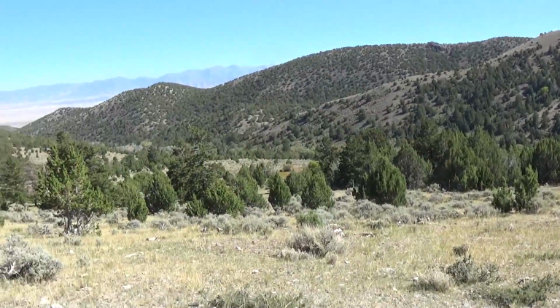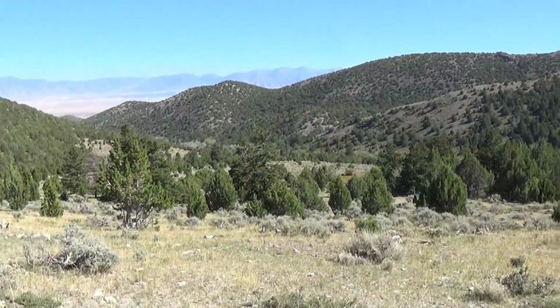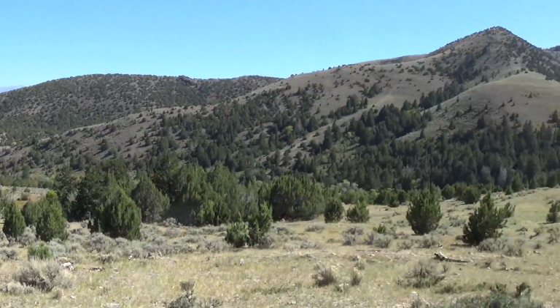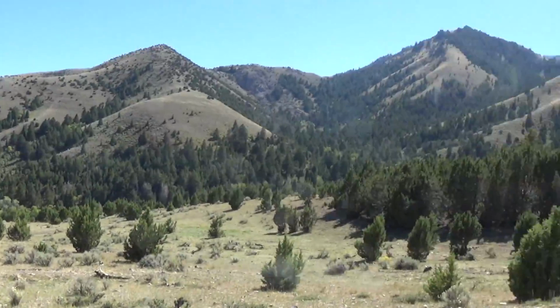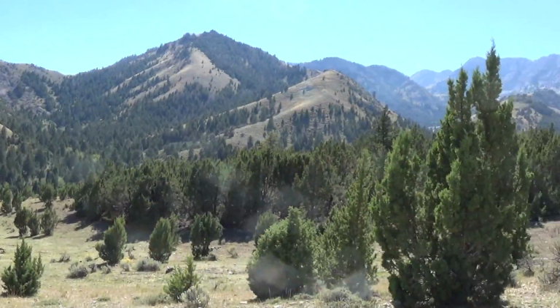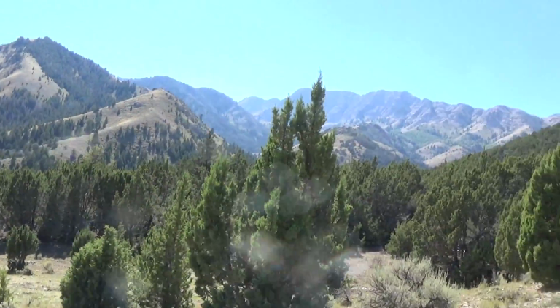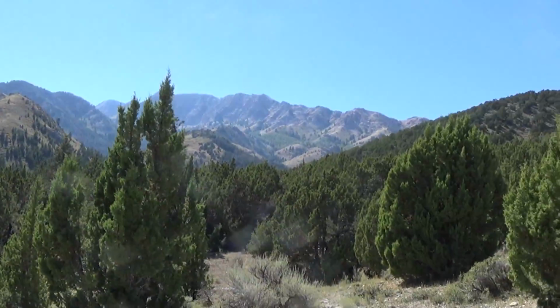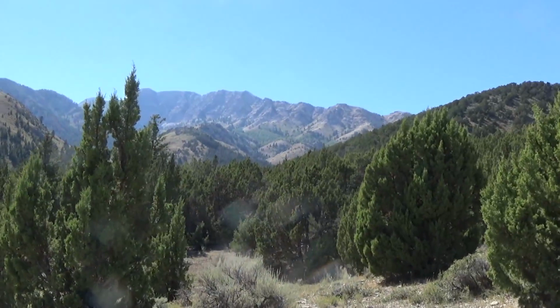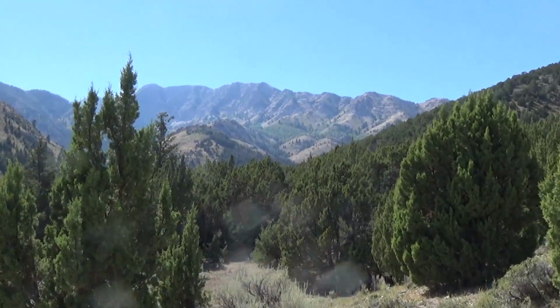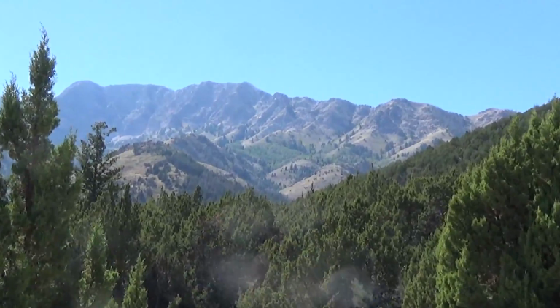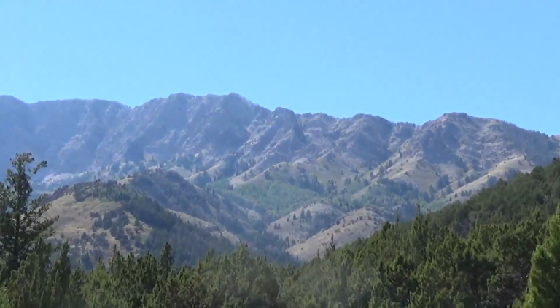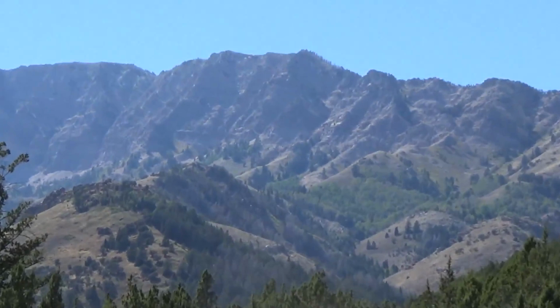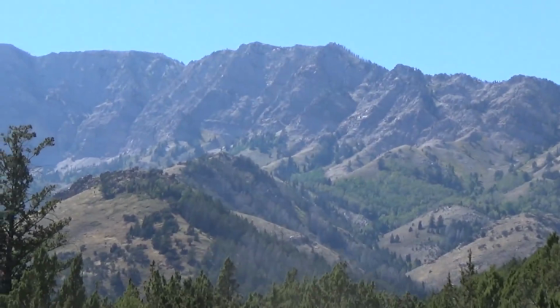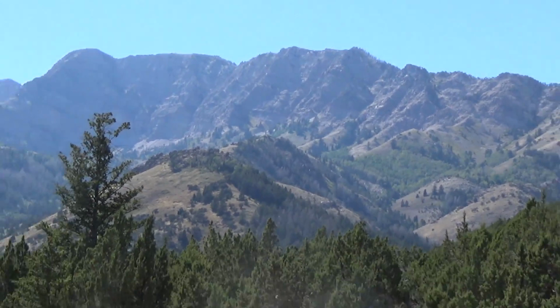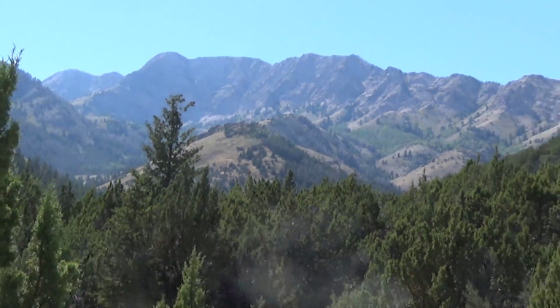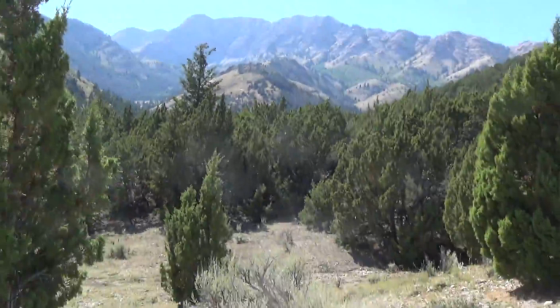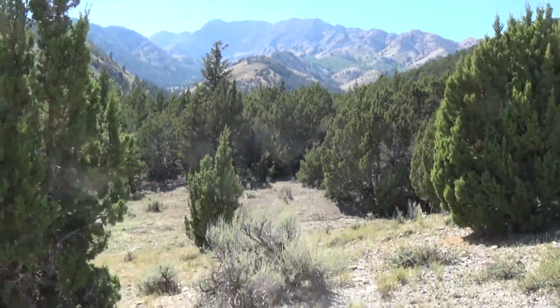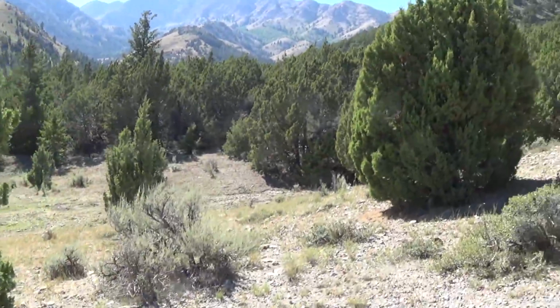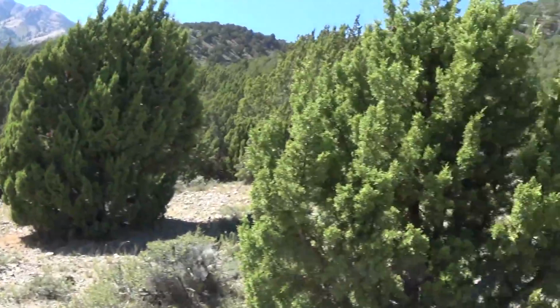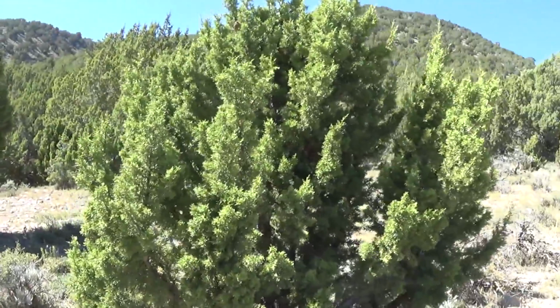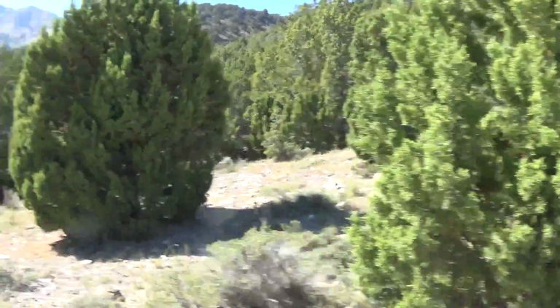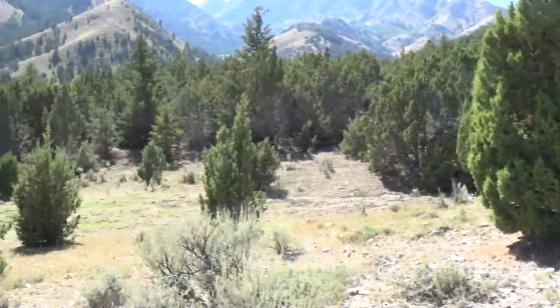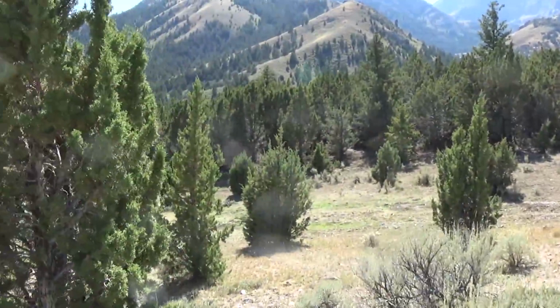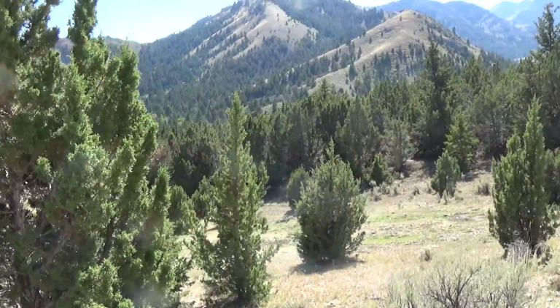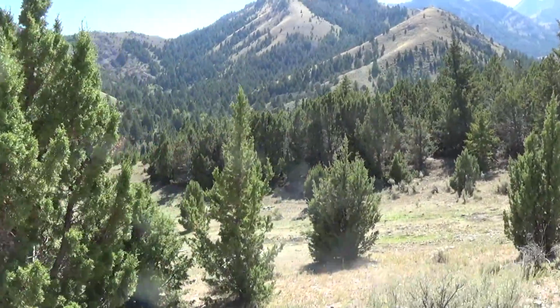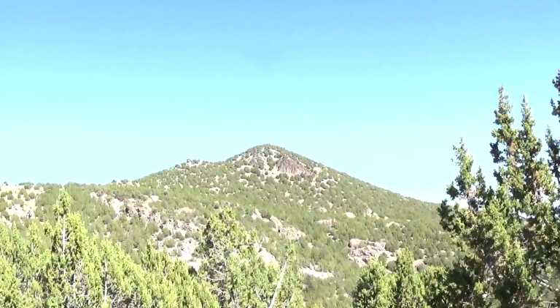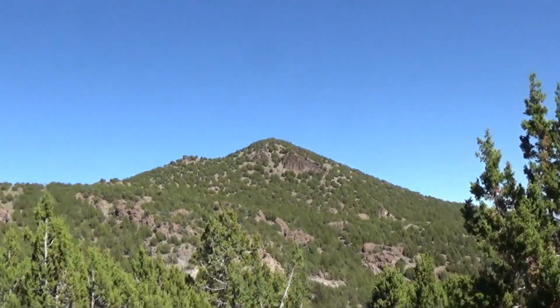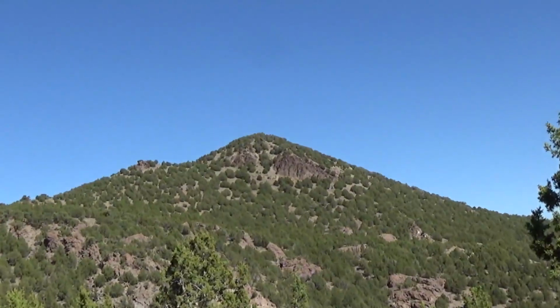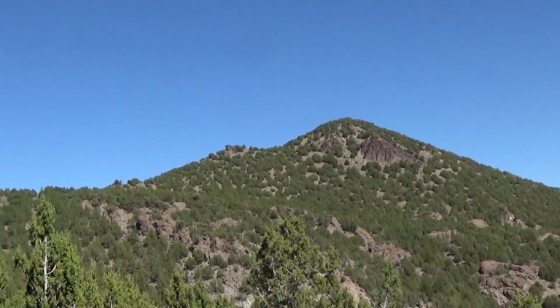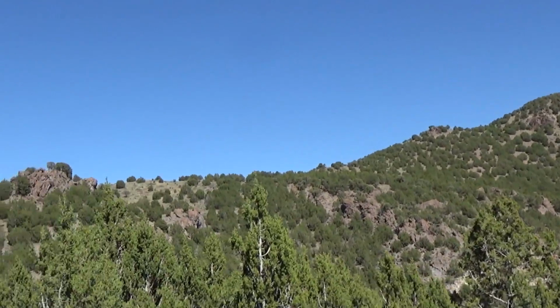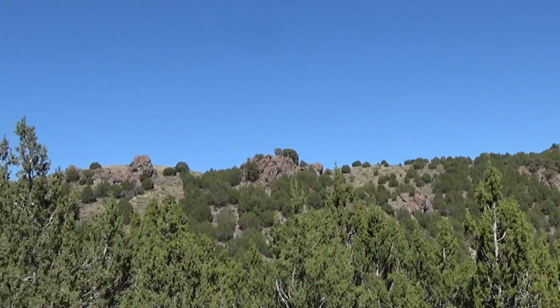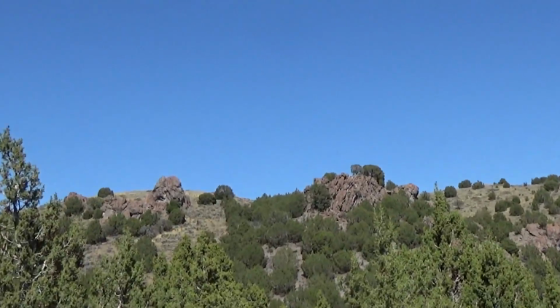Here's the open field, kind of going into North Canyon, North Willow Canyon Road, and the mounds up there. There's a nice little rock formation on the way back.